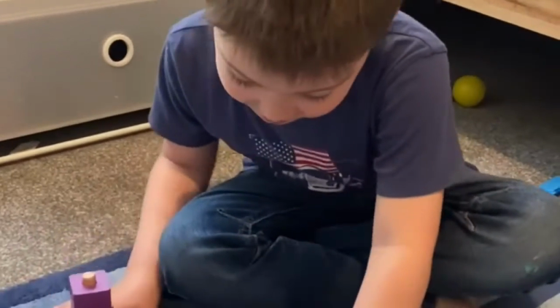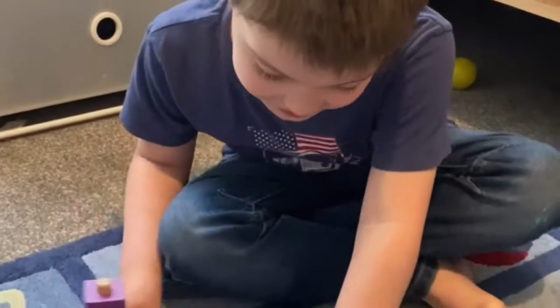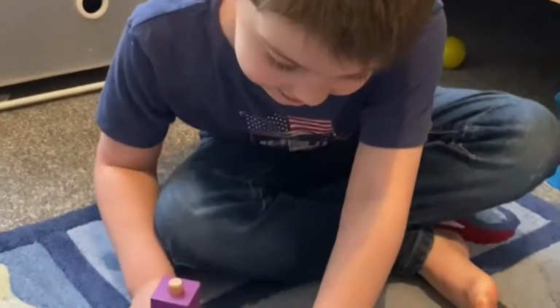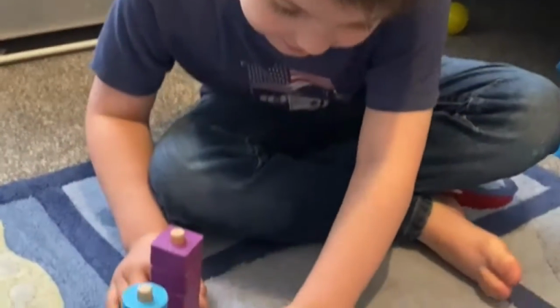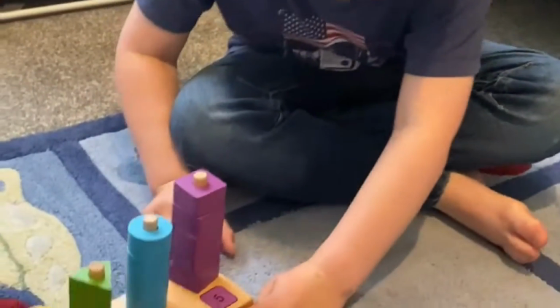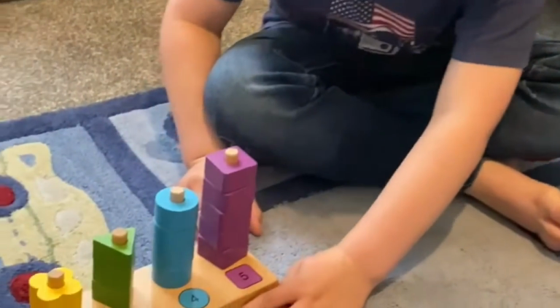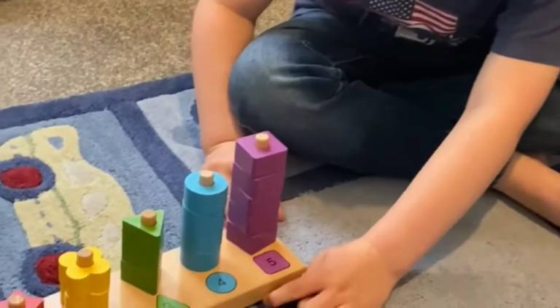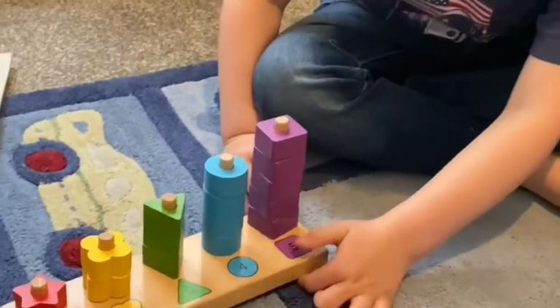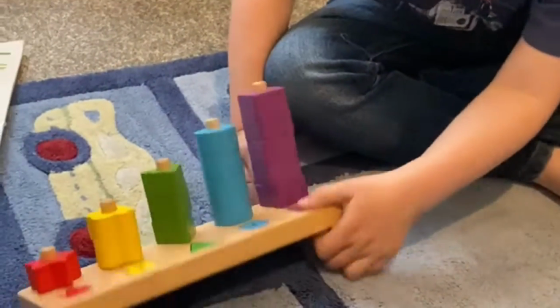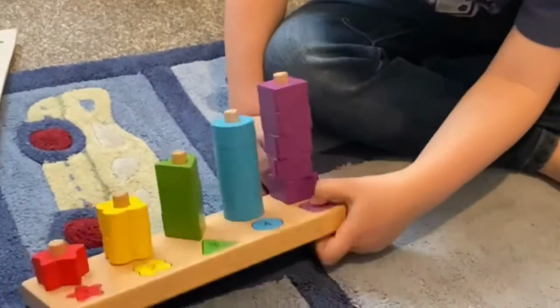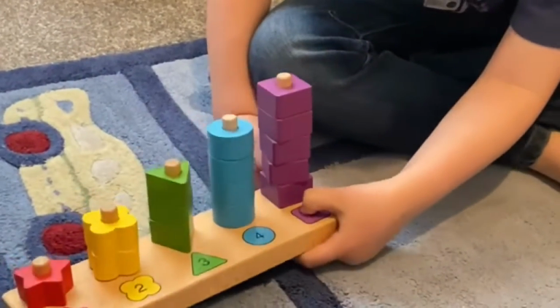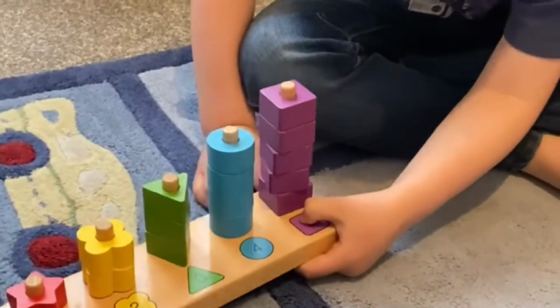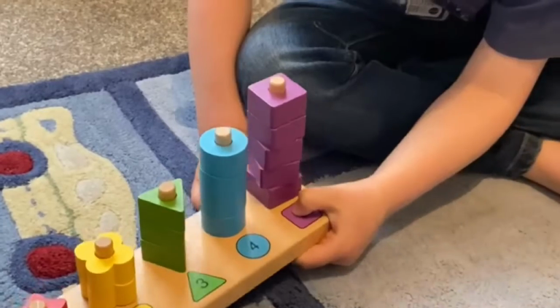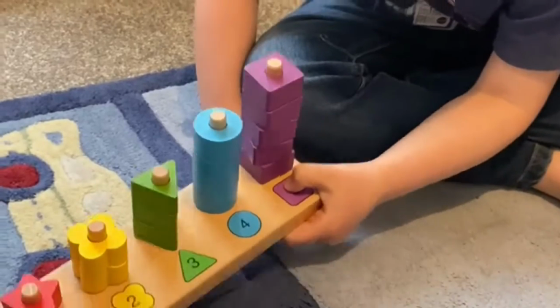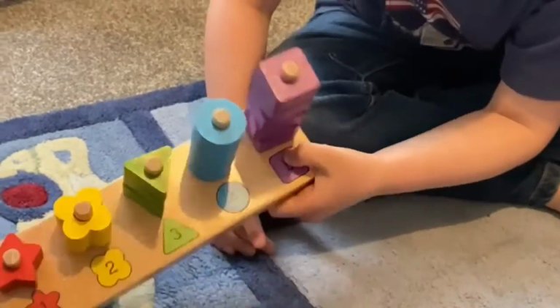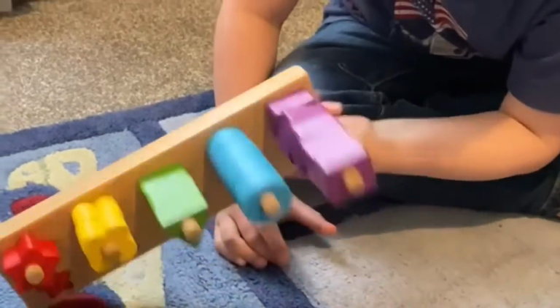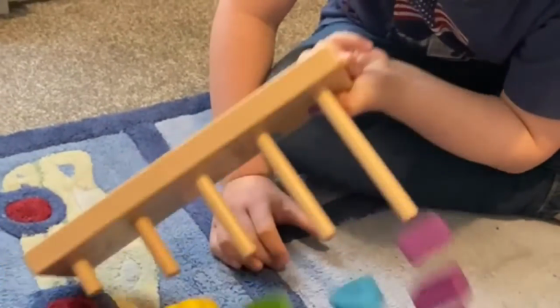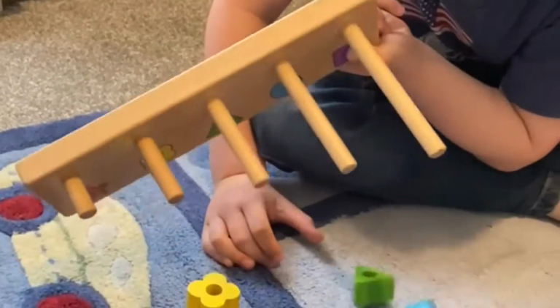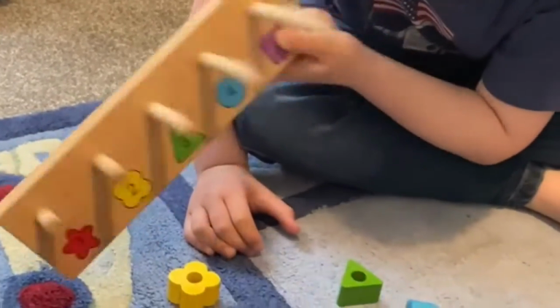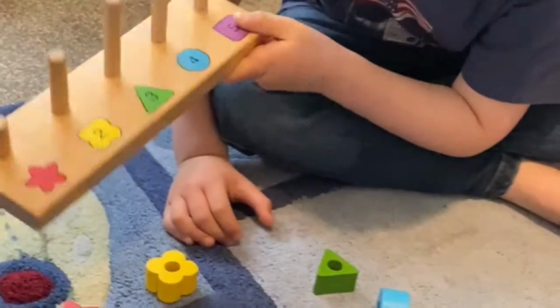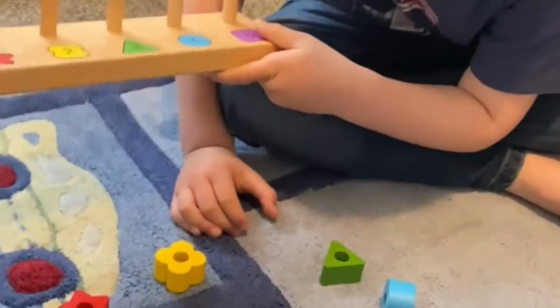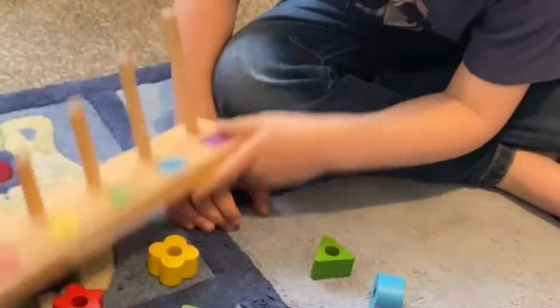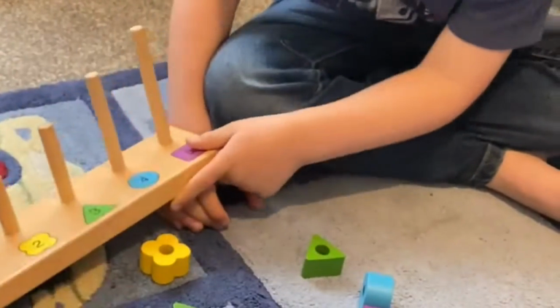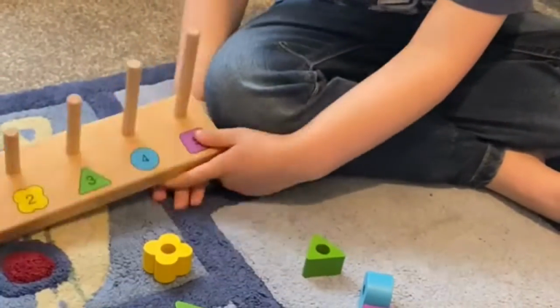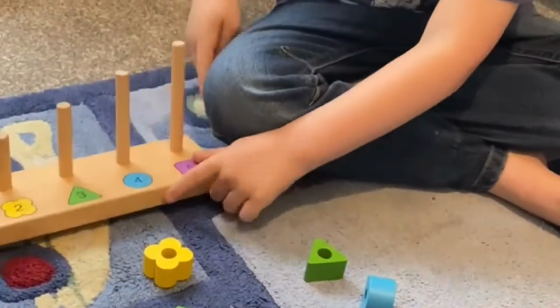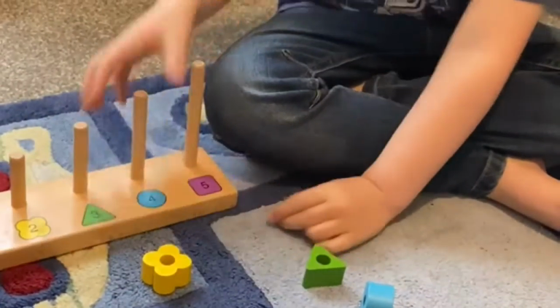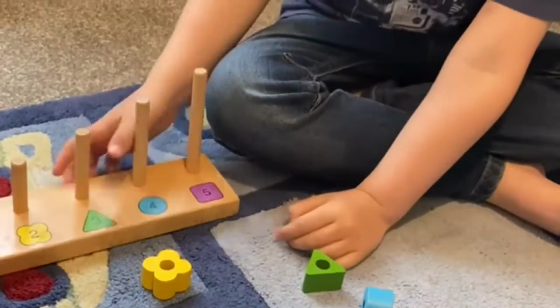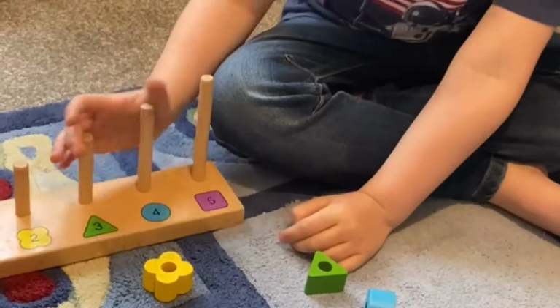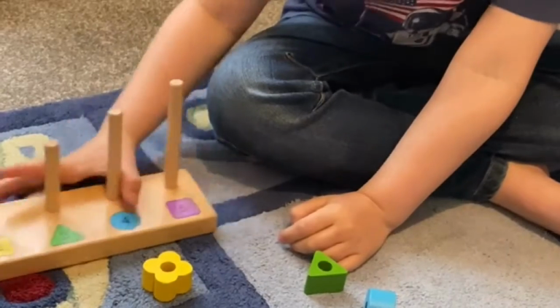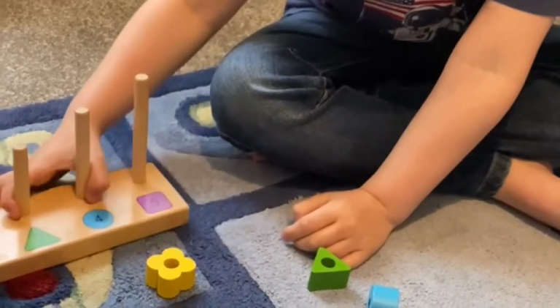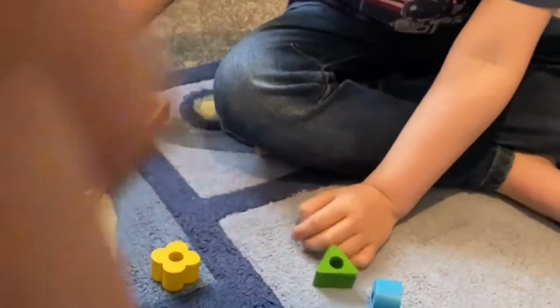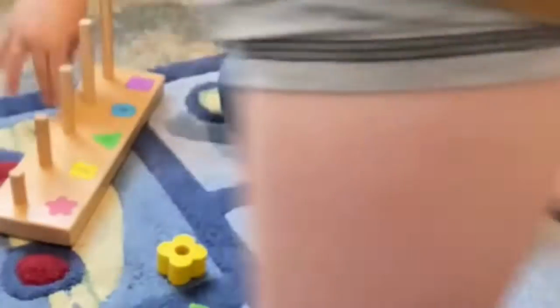Look at this, guys — it's an amazing shape. Oh dear, it fell off. How about we try and put it back together?